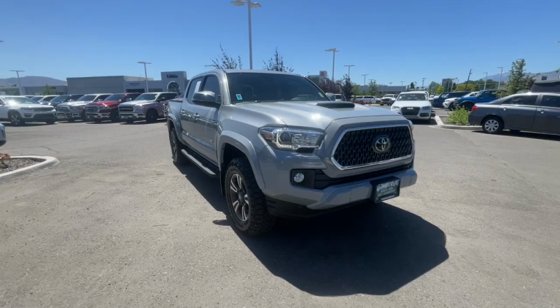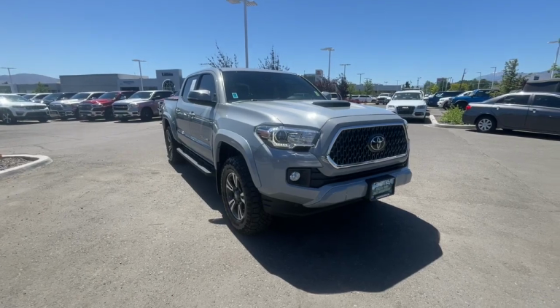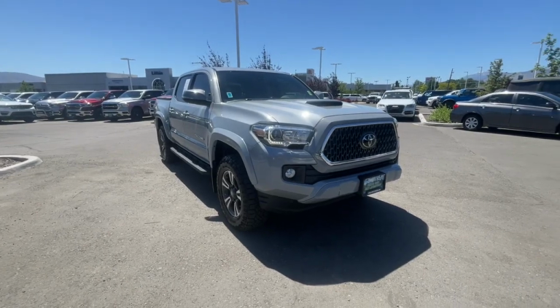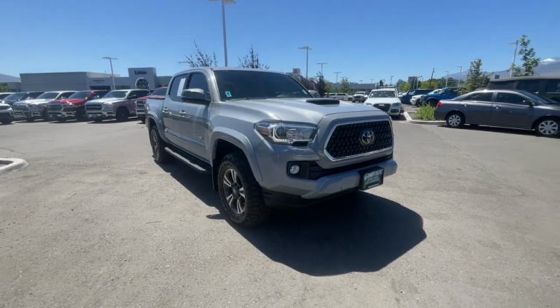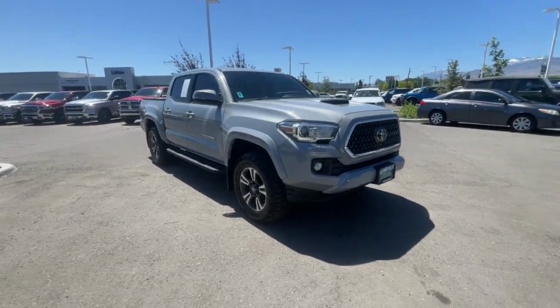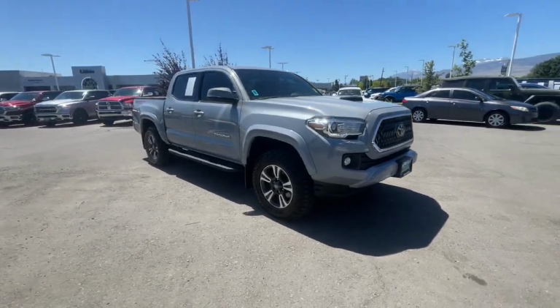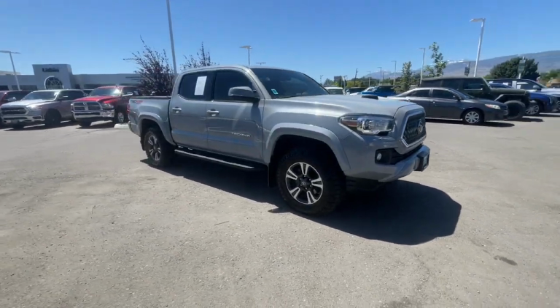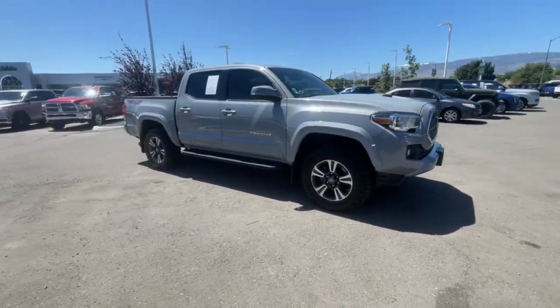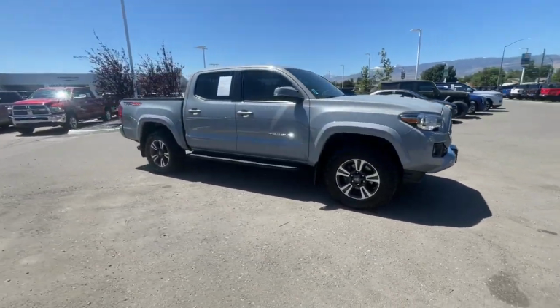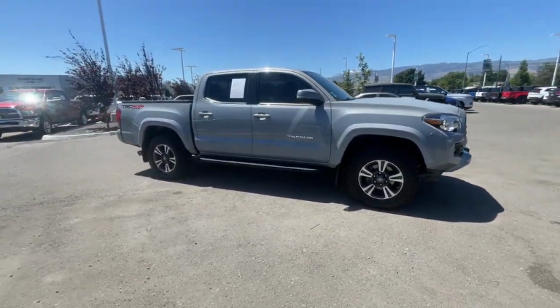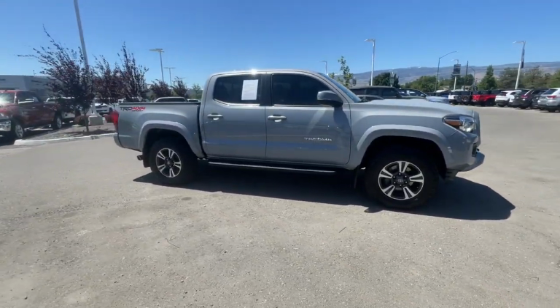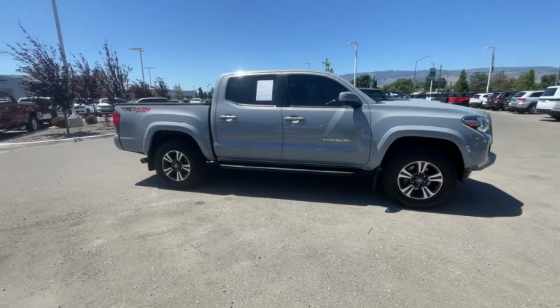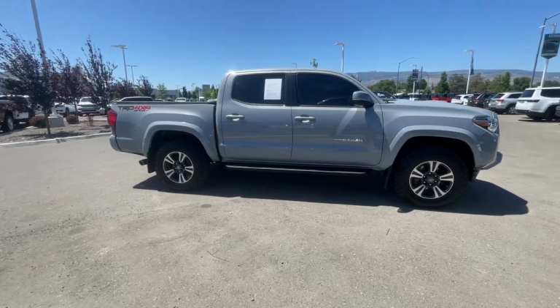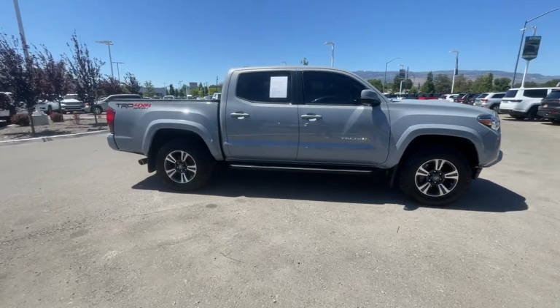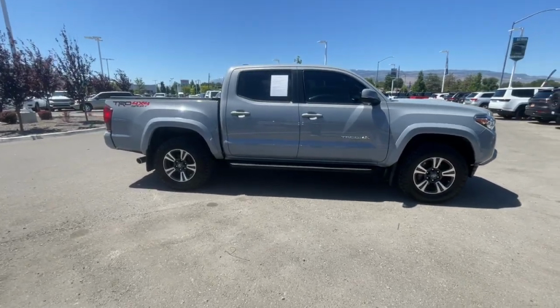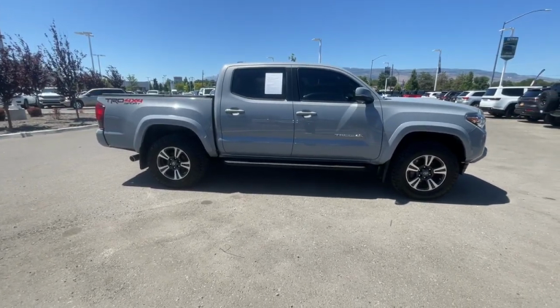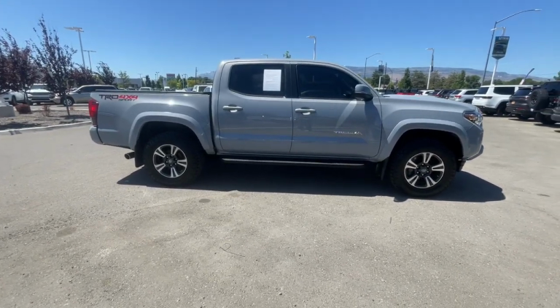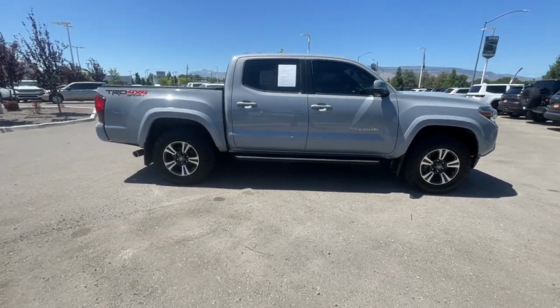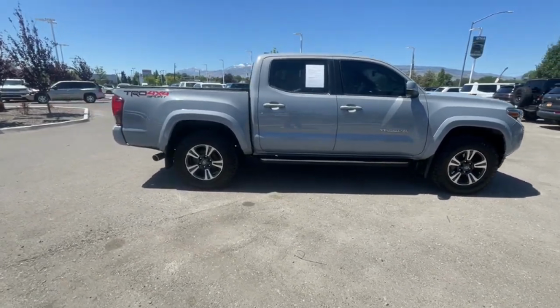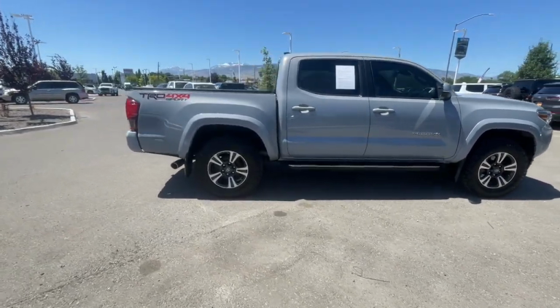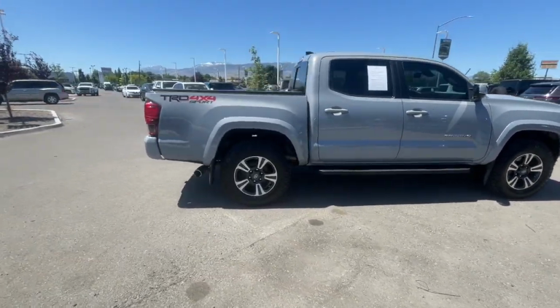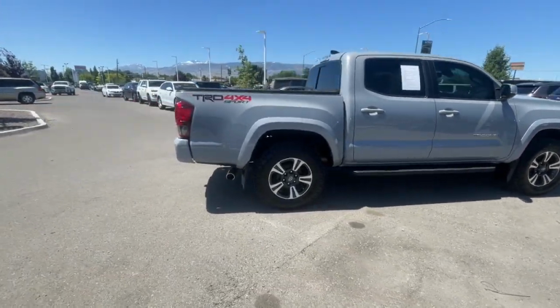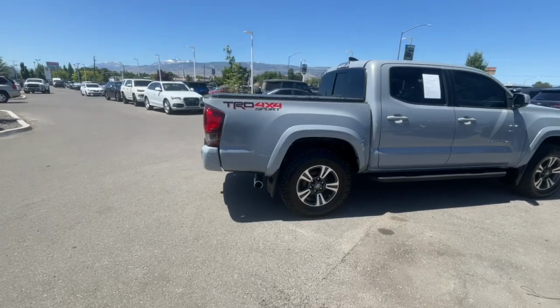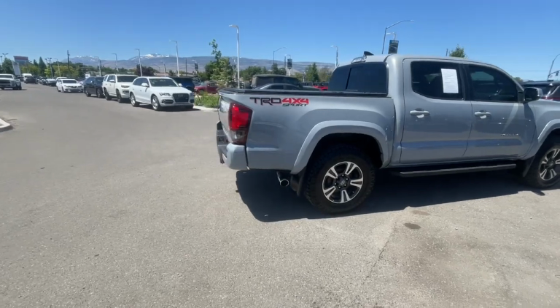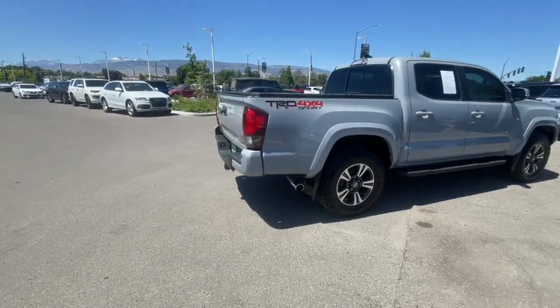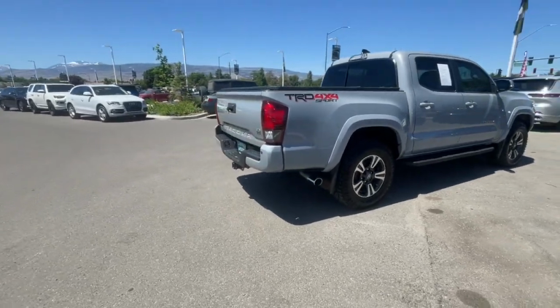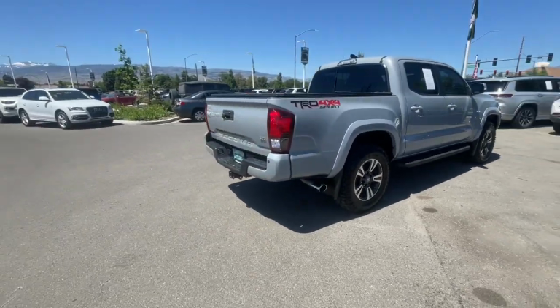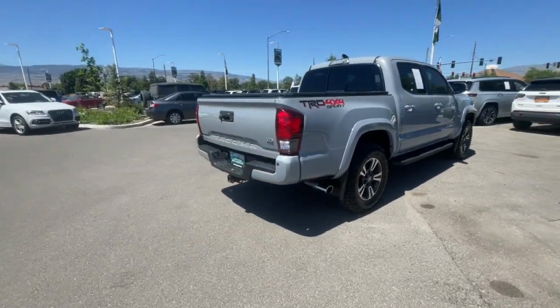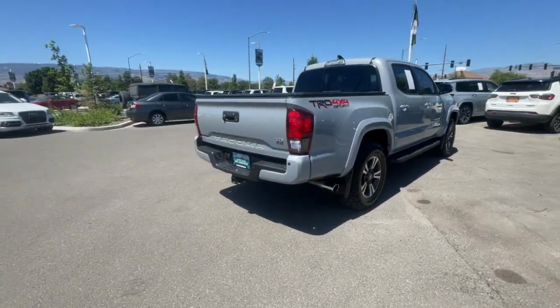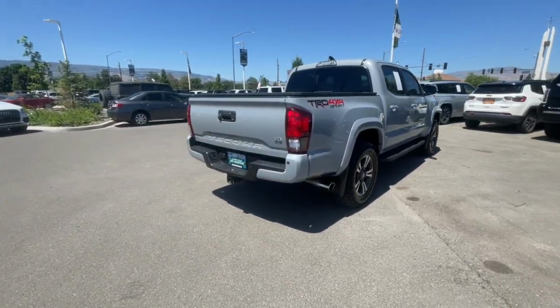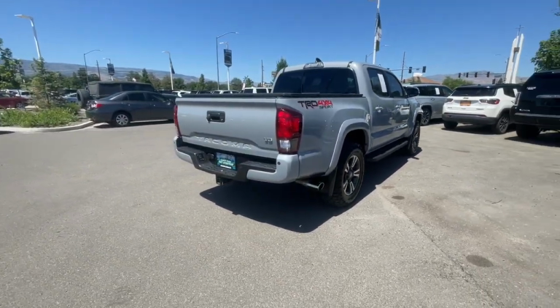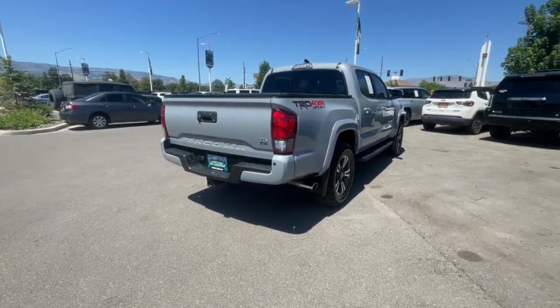You will love the features of this 2019 Toyota Tacoma. With less than 45,000 miles on the odometer, this vehicle stands out from the rest. Here's an iconic Toyota Tacoma that's ready for work or play.